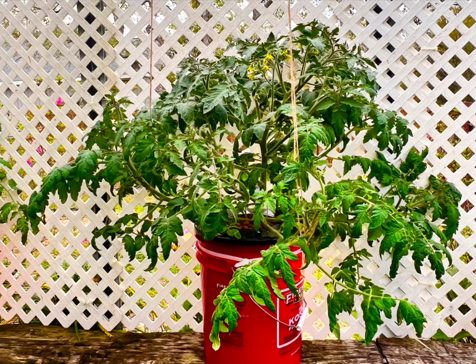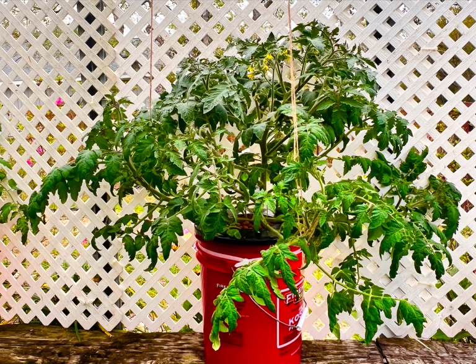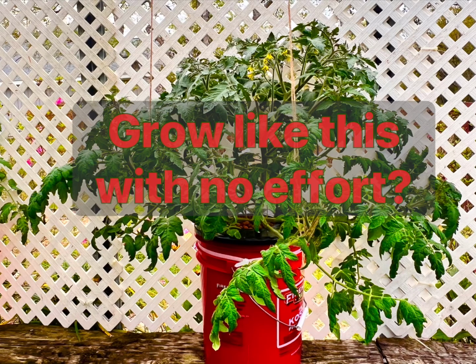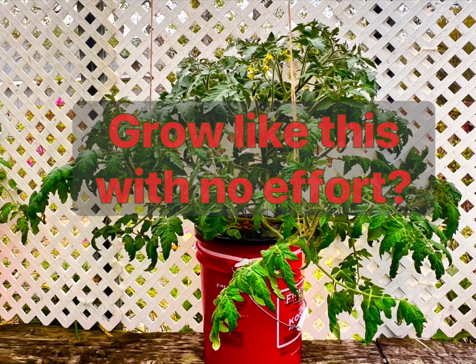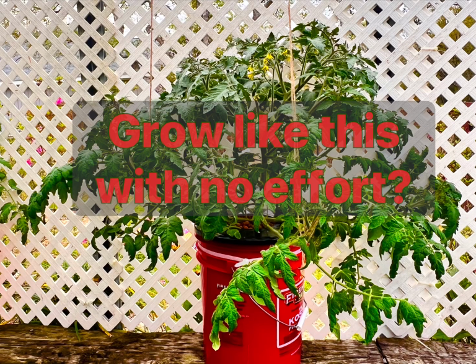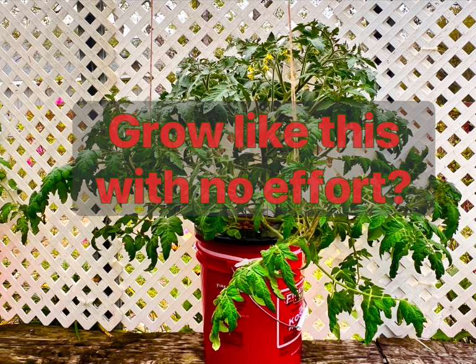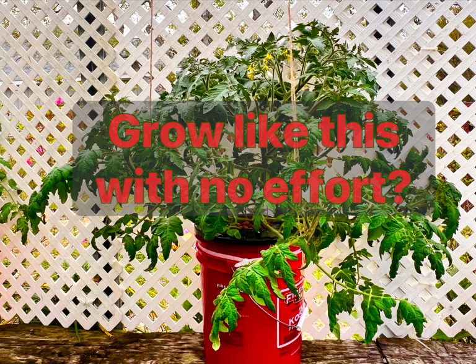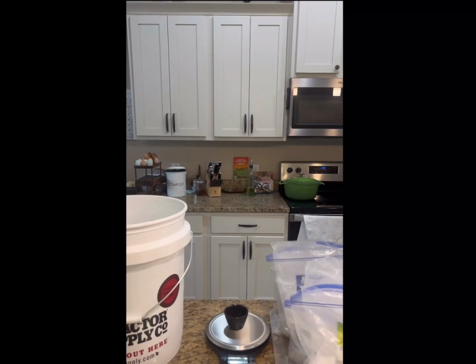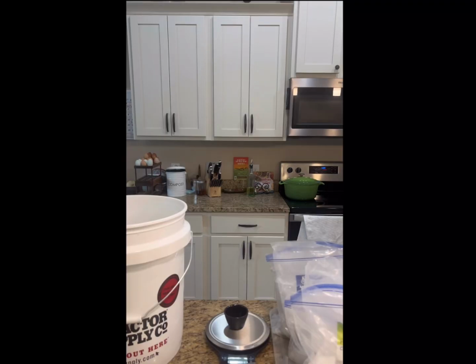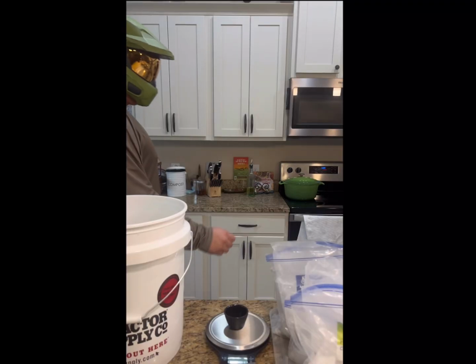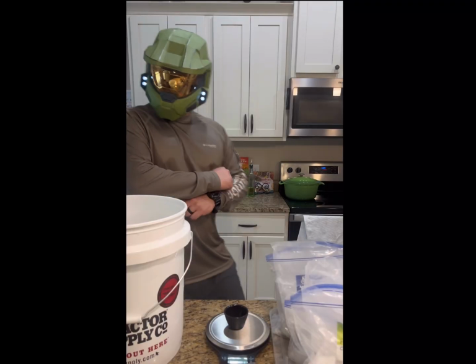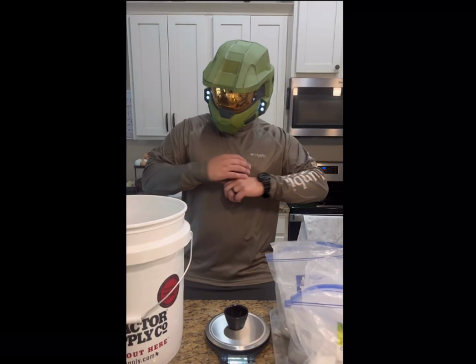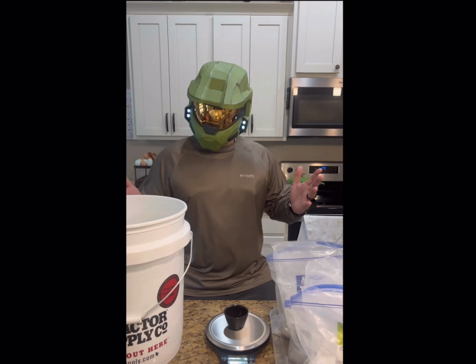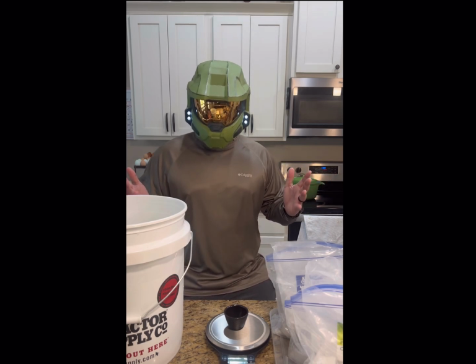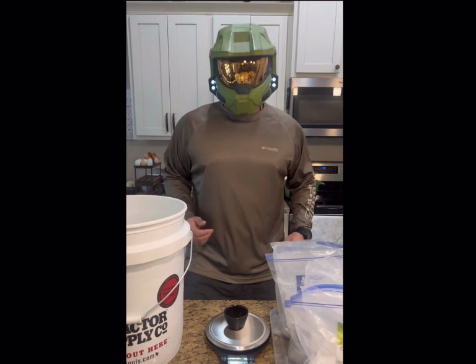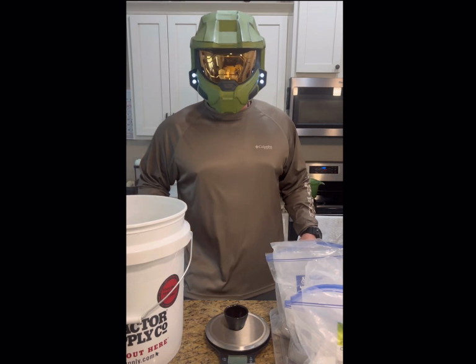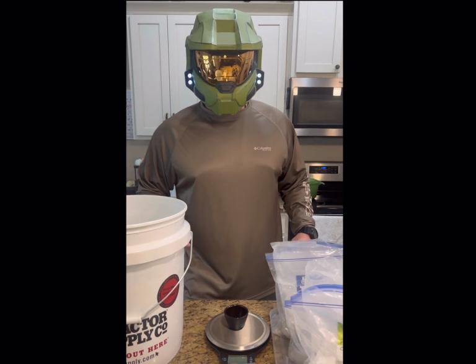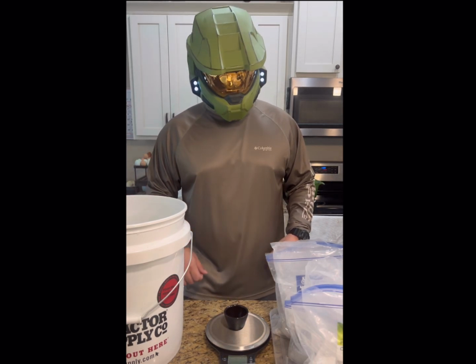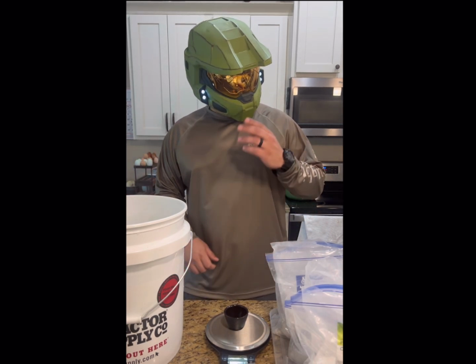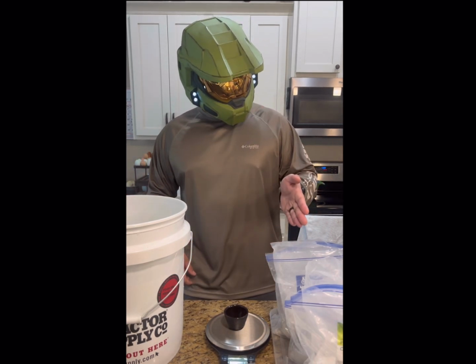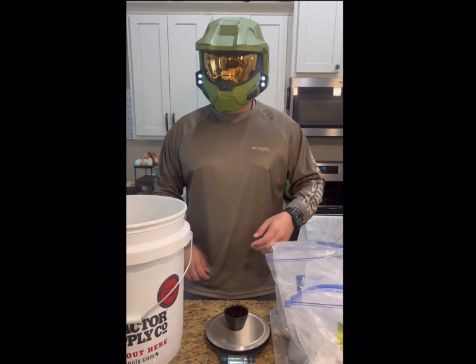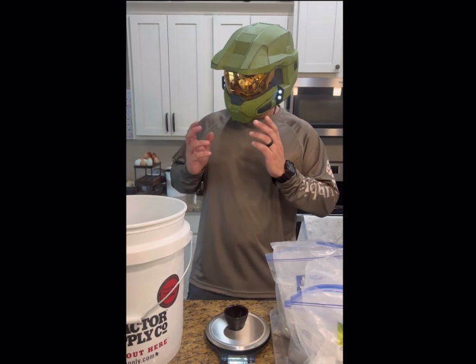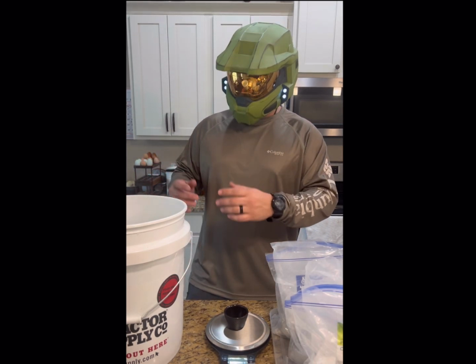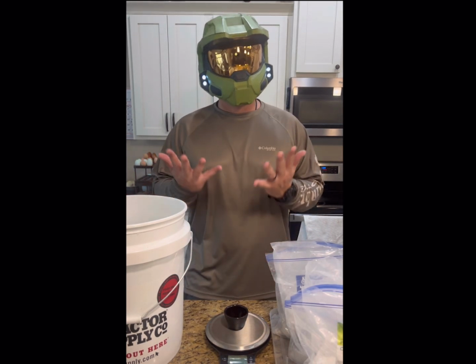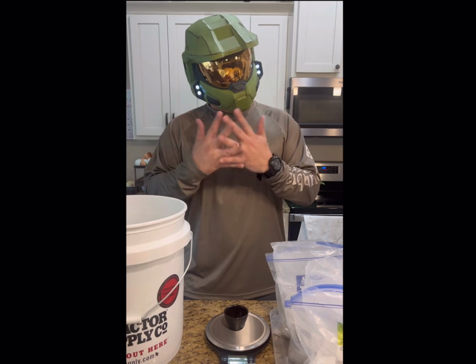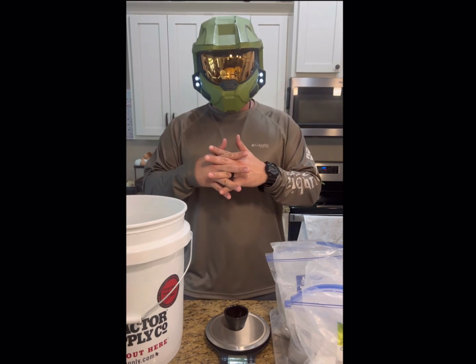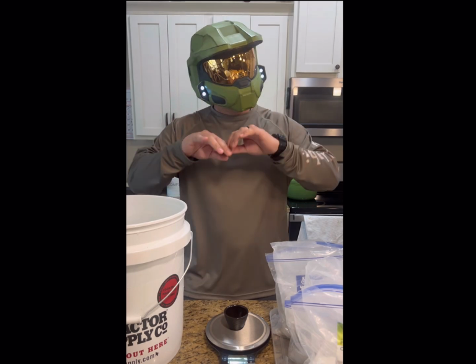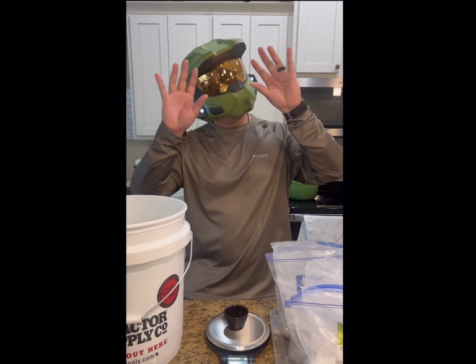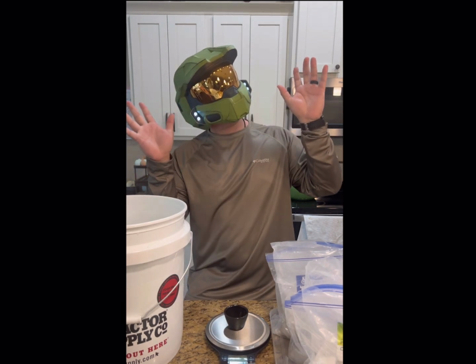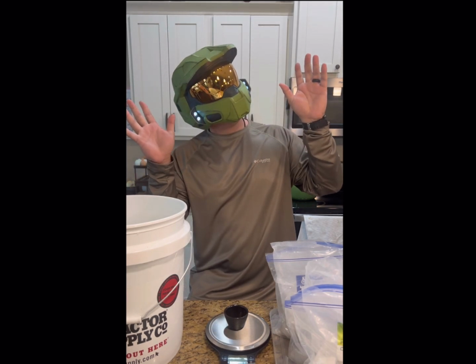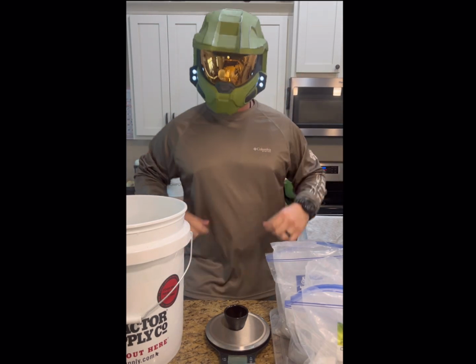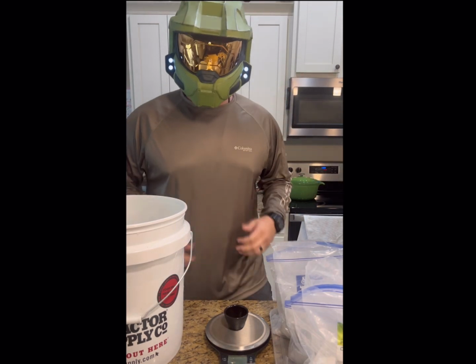Have you ever wanted to grow something like this with no effort at all? Well, welcome back to another episode of Farmer Cook, and today you're going to learn how to do this. Let's start by mixing these nutrients with this water, and together they're going to grow a gigantic plant. Let's get started.